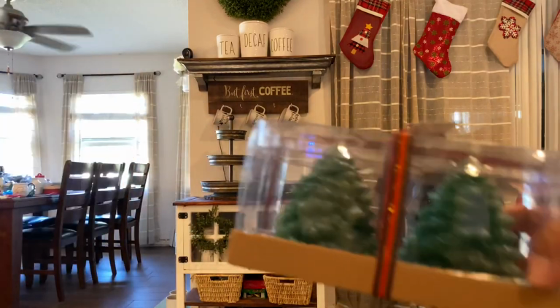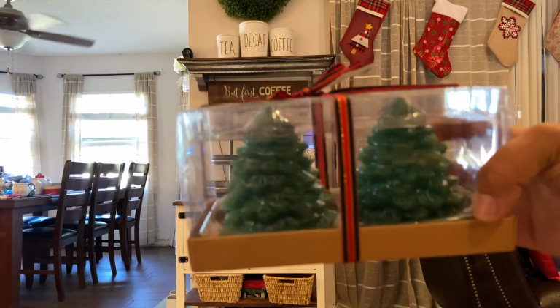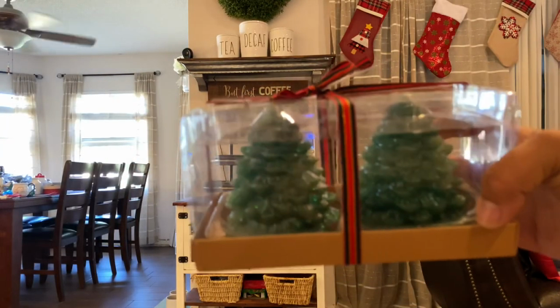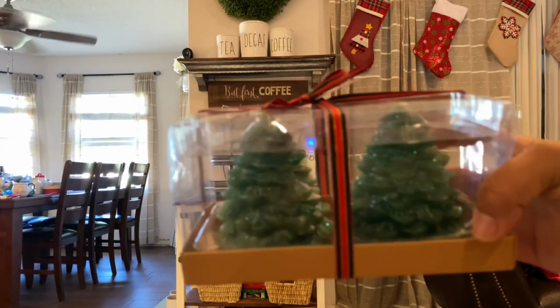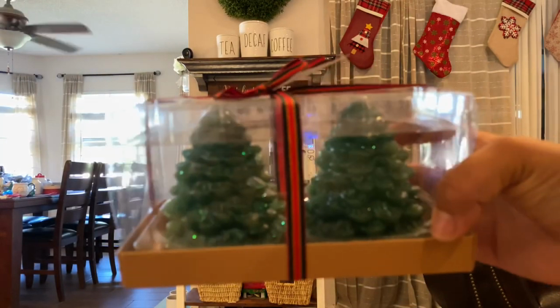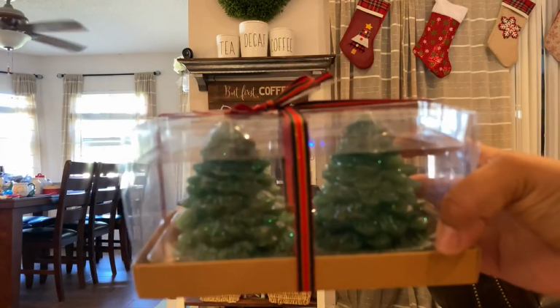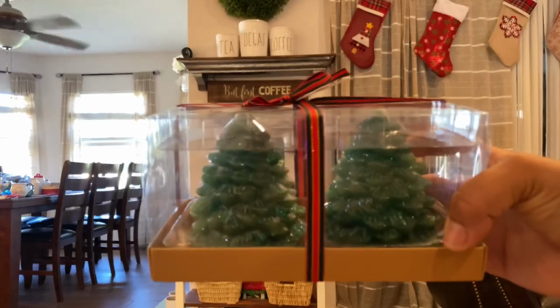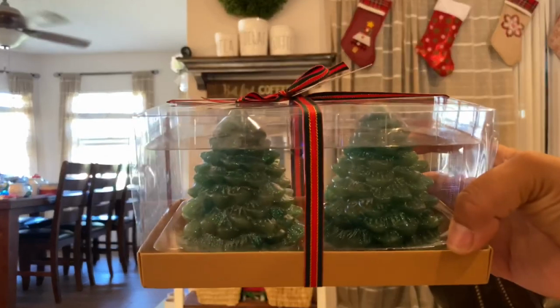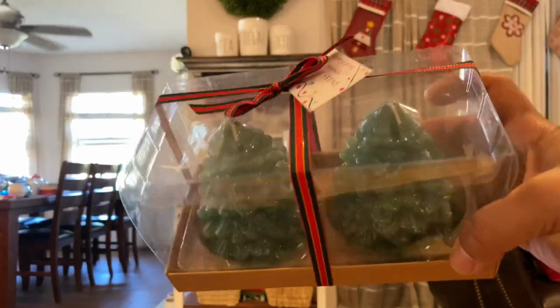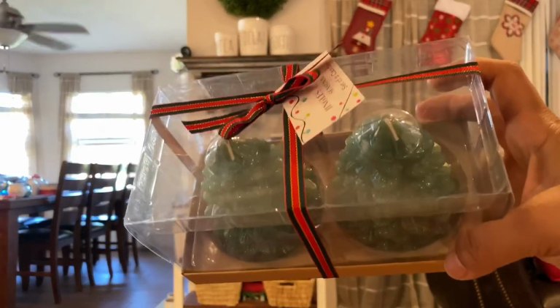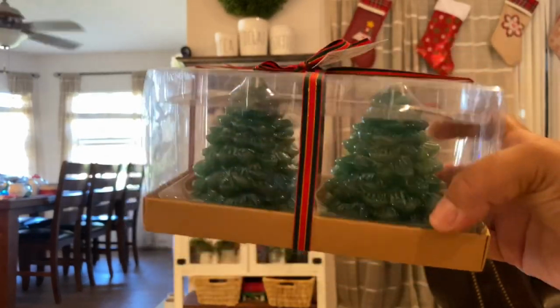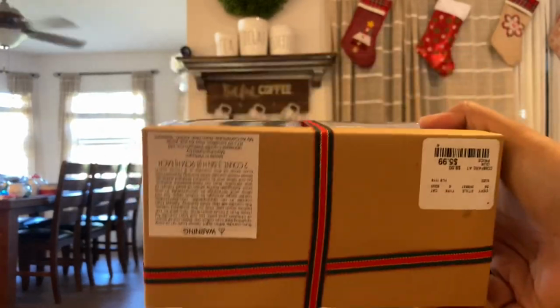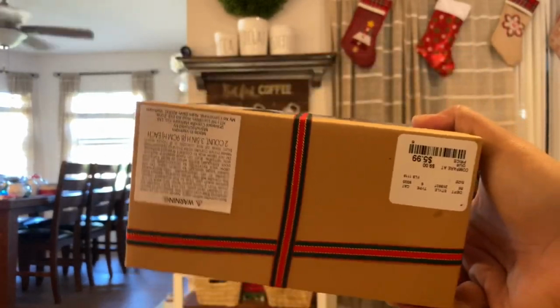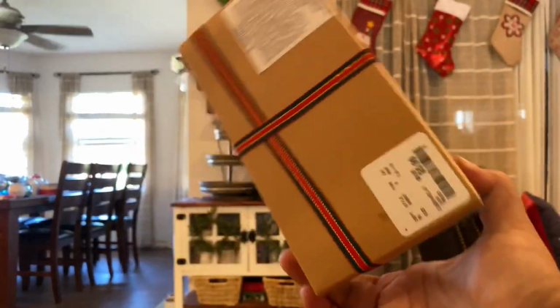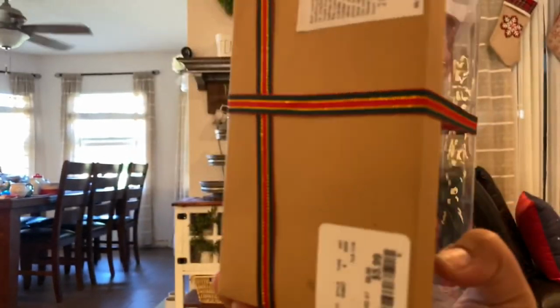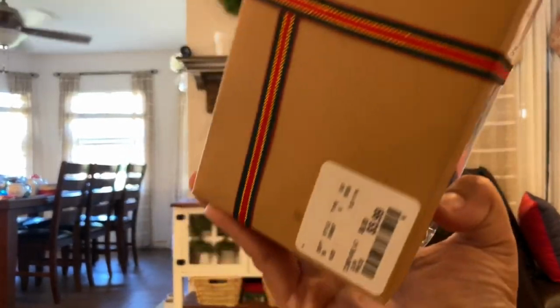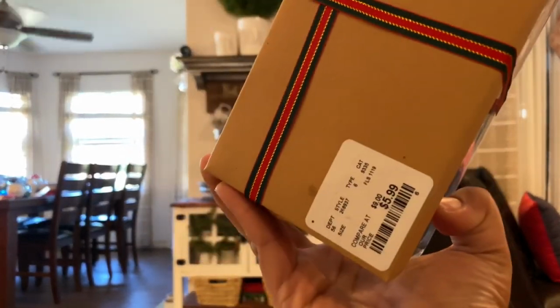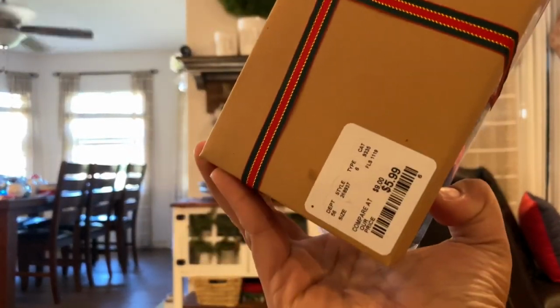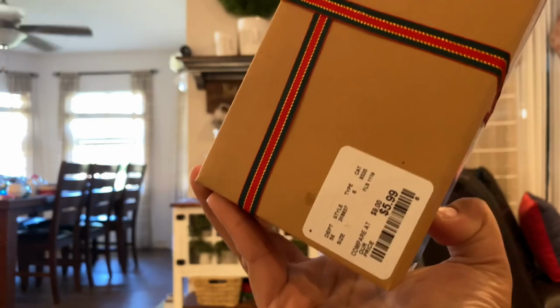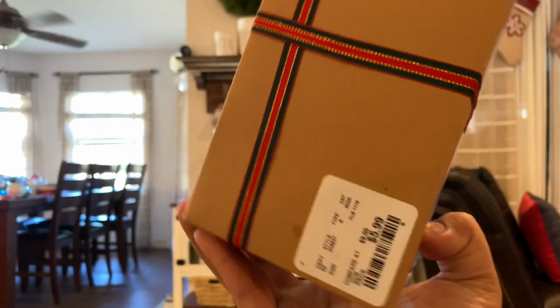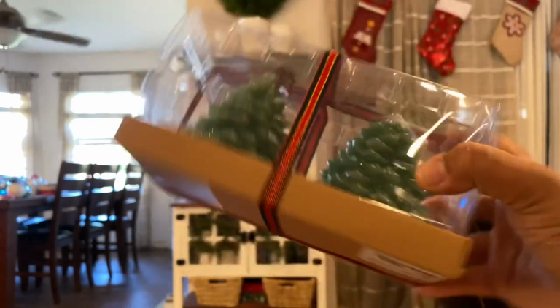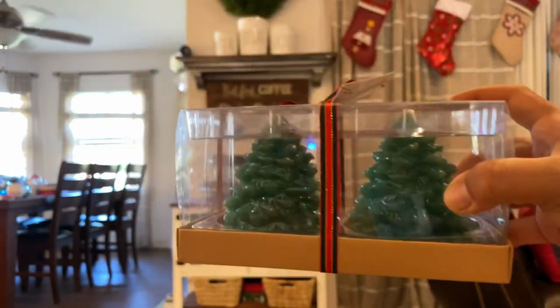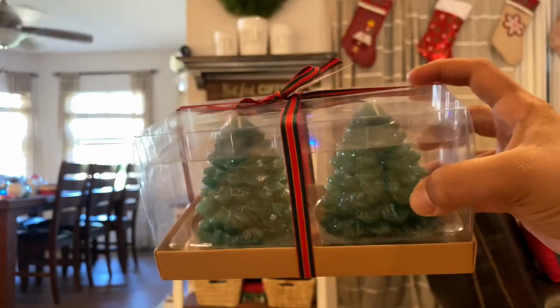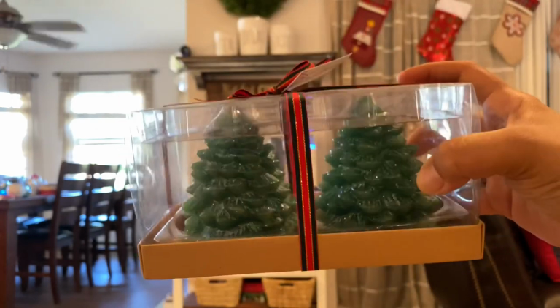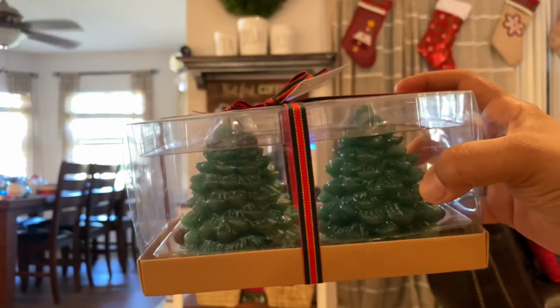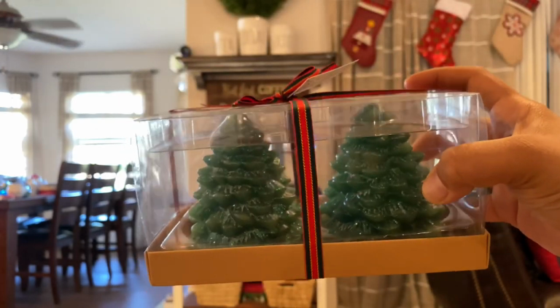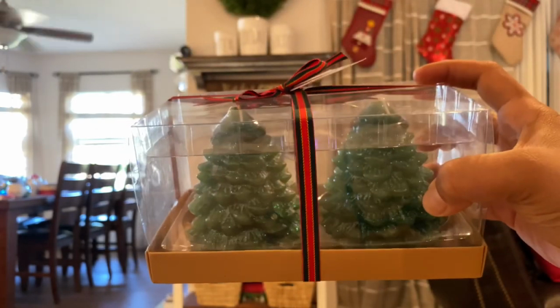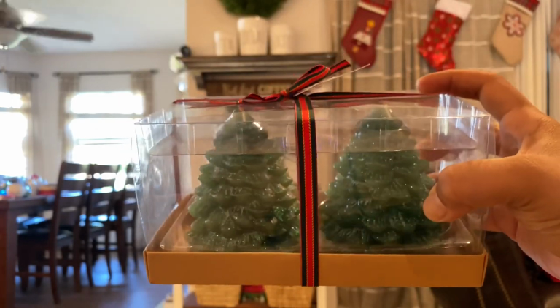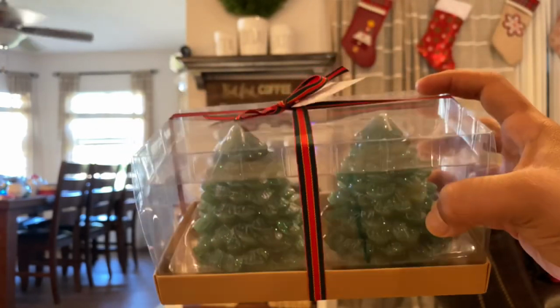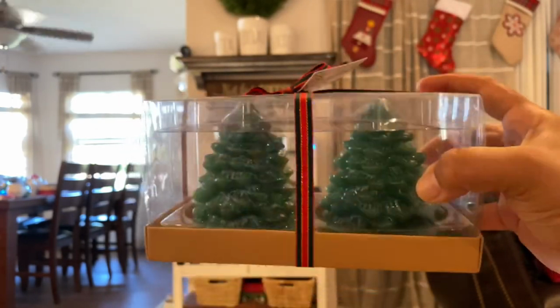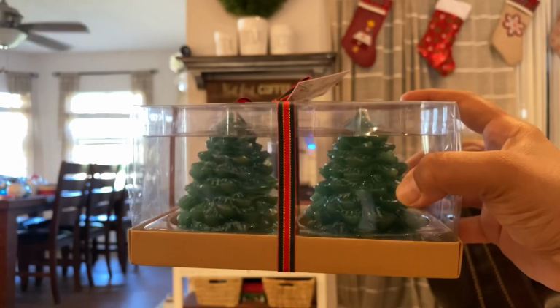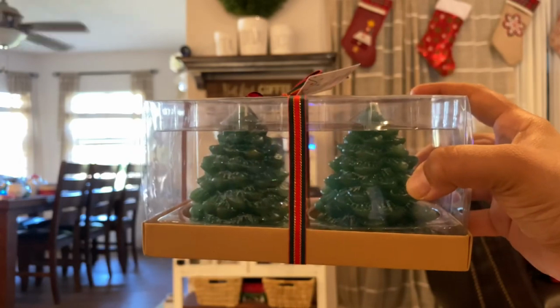I found these glittery tree candles at HomeGoods — we have a Marshall's HomeGoods here — and they were $5.99. I'm probably going to use either one or both of them: most likely one on the tiered tray and one on the shelf.